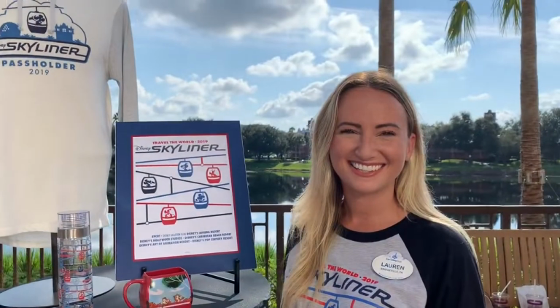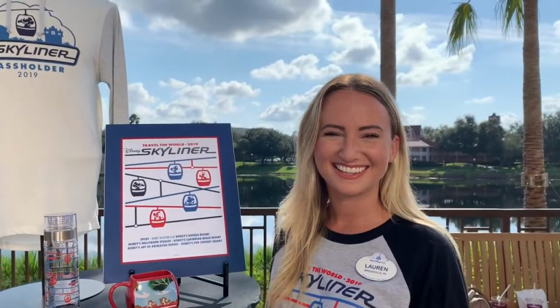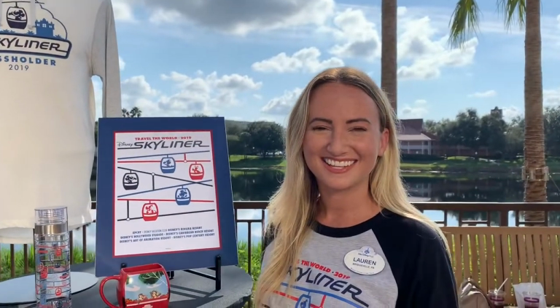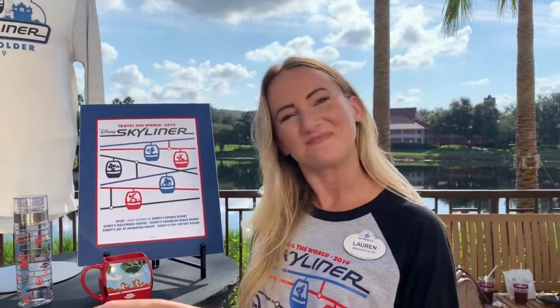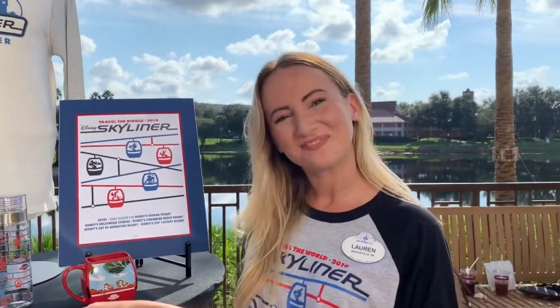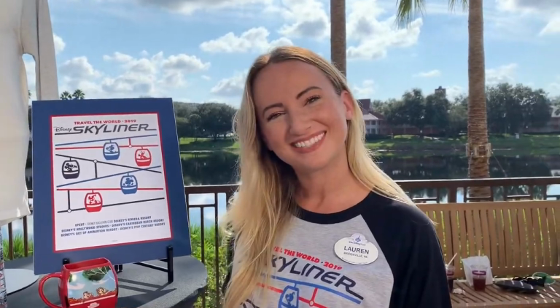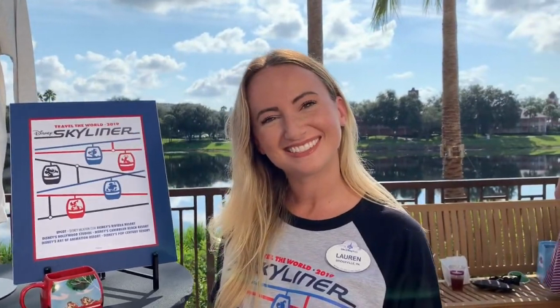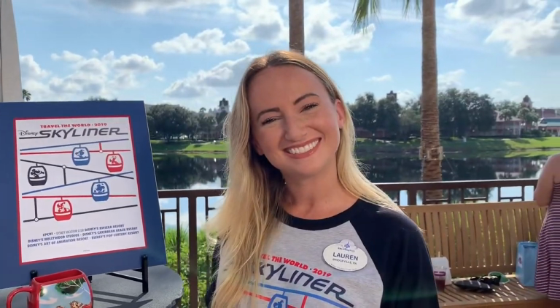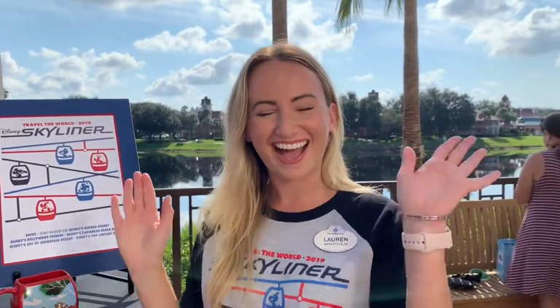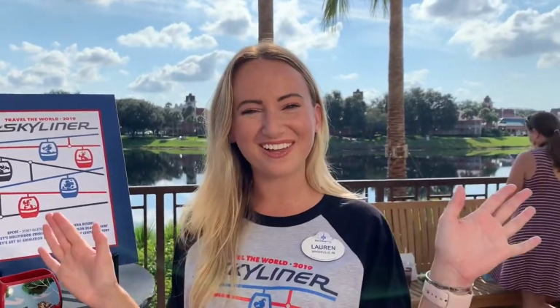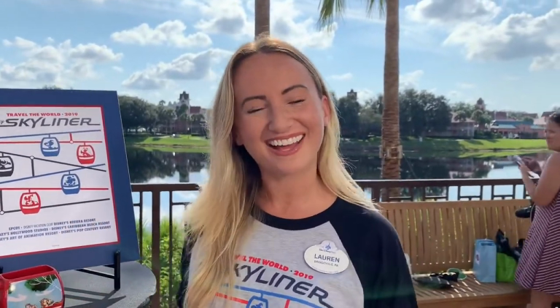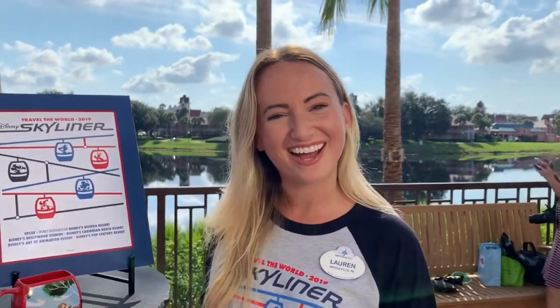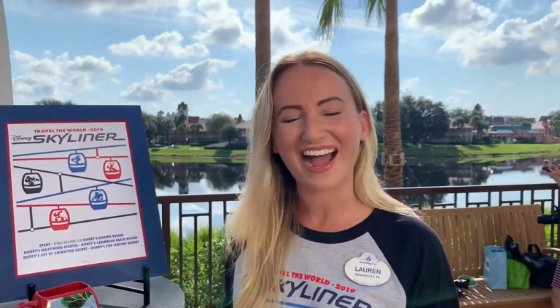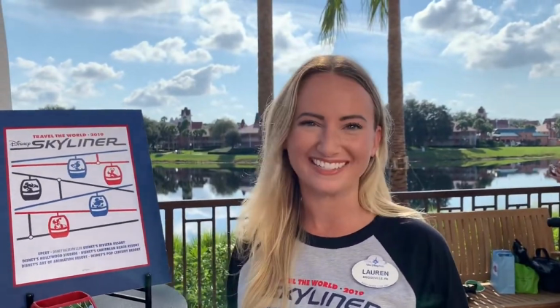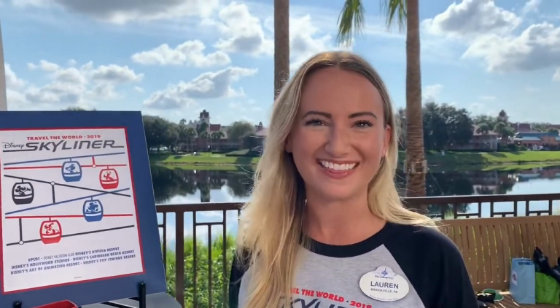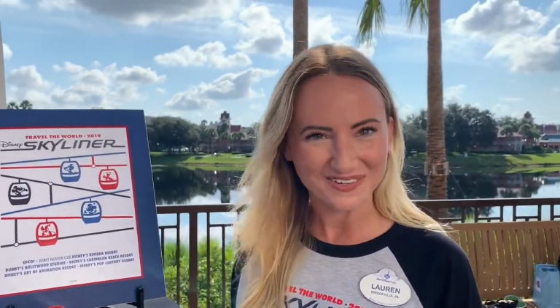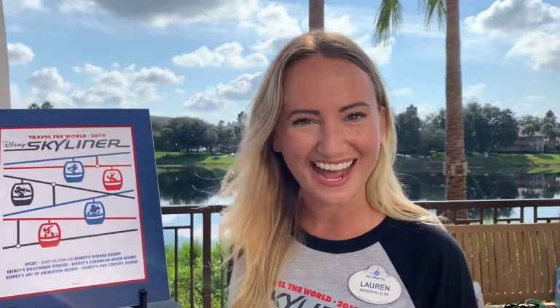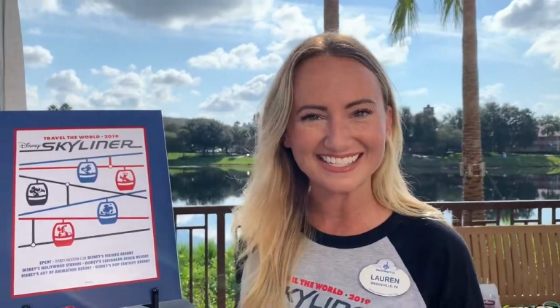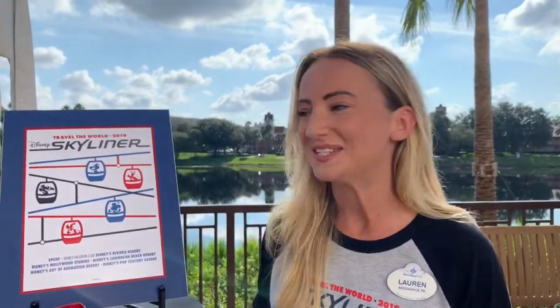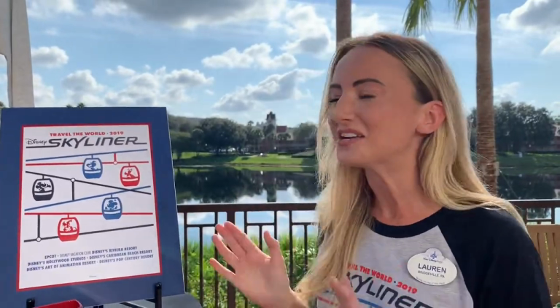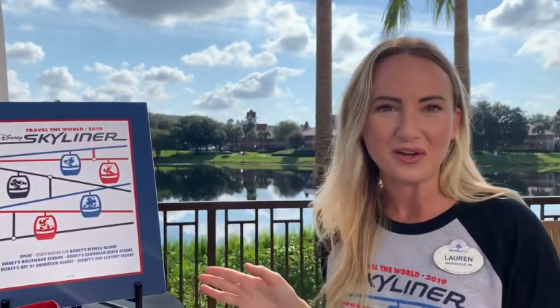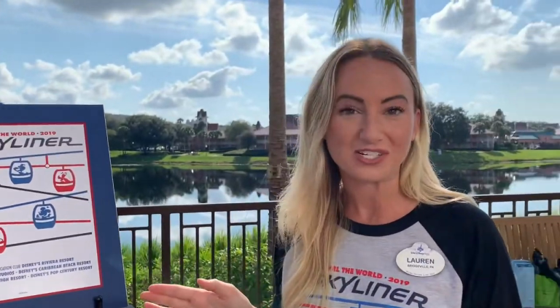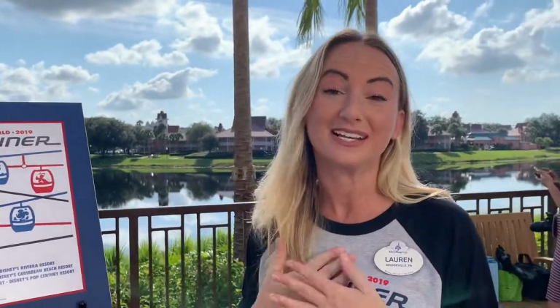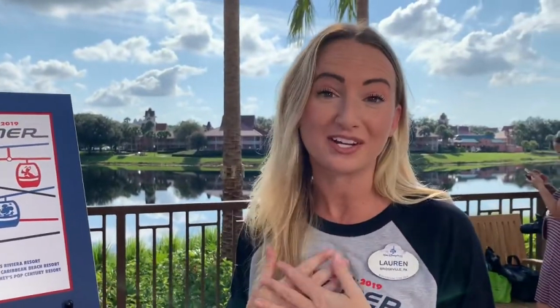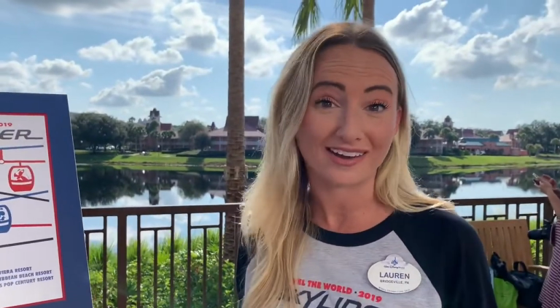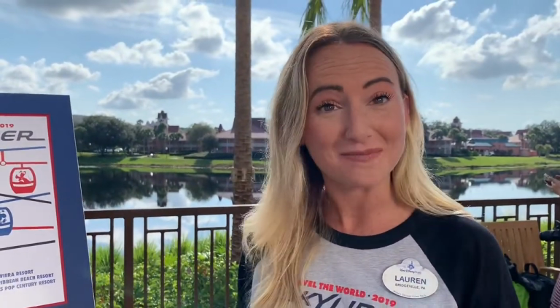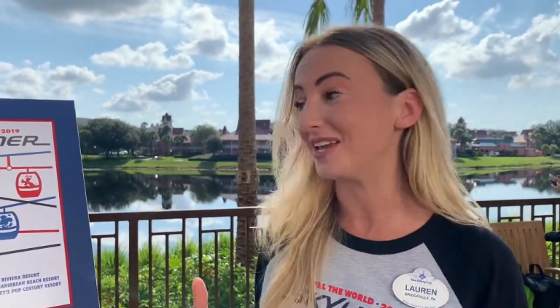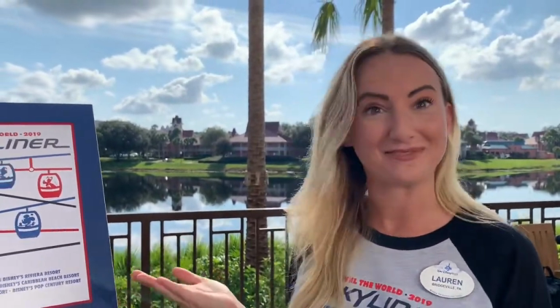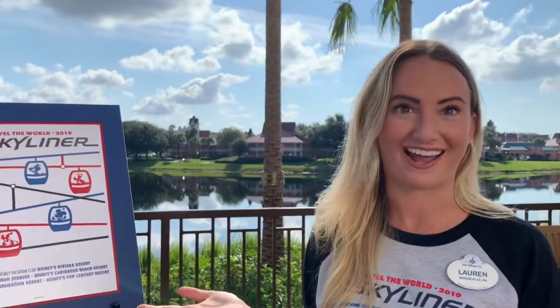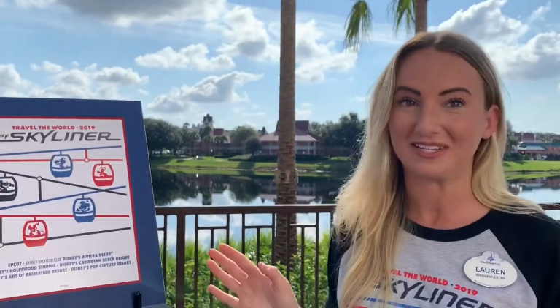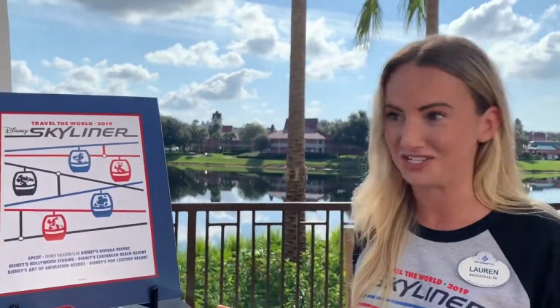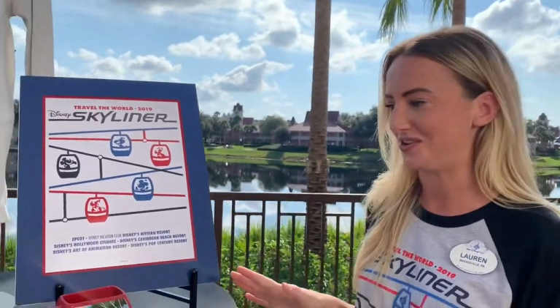The Disney Skyliner merch is here and our friend Lauren is going to talk us through it. Lauren is a product developer and she creates the merchandise, so she's excited to show it to us.